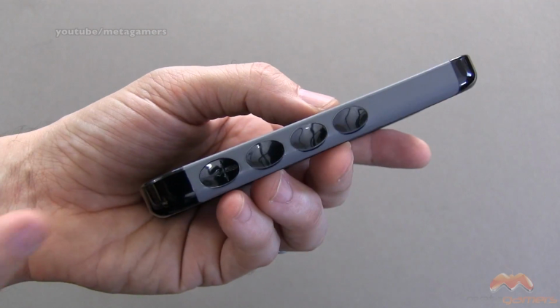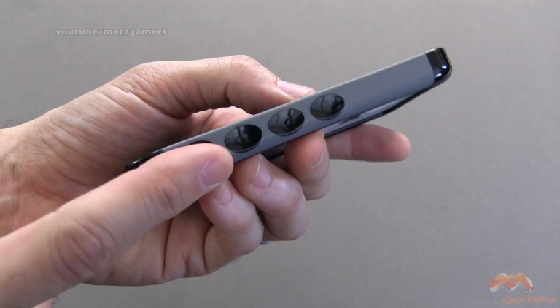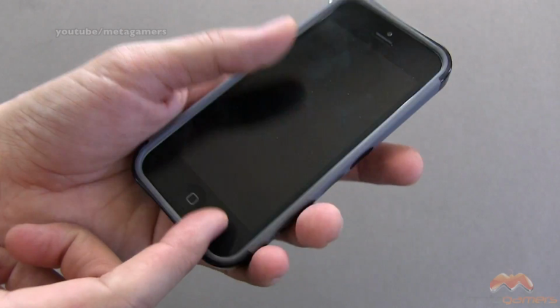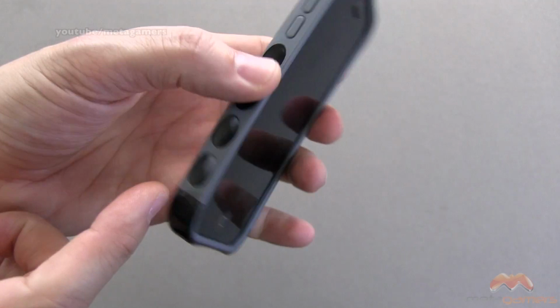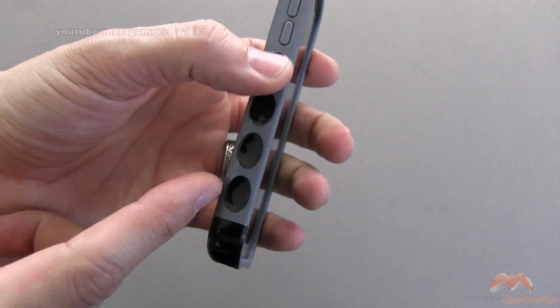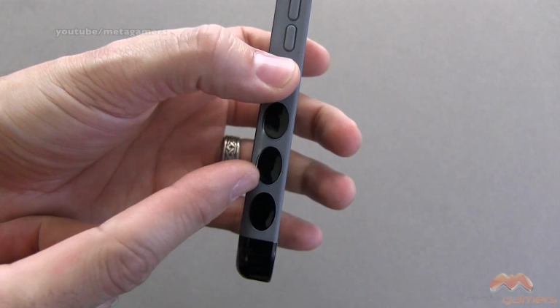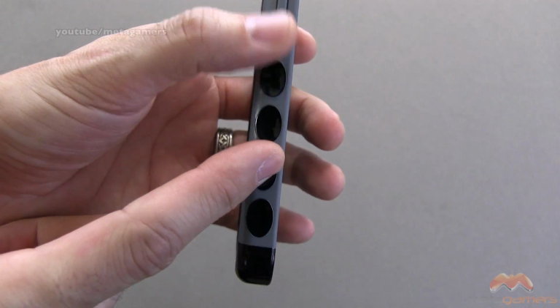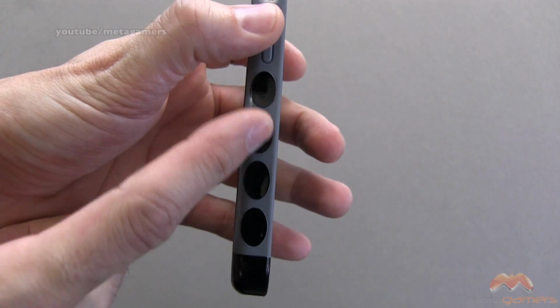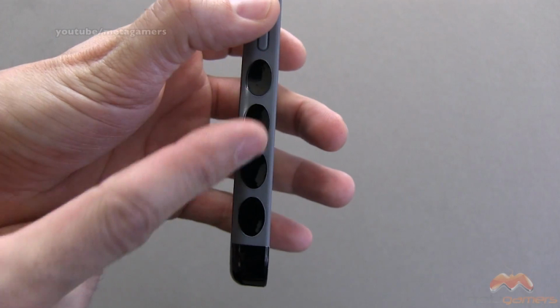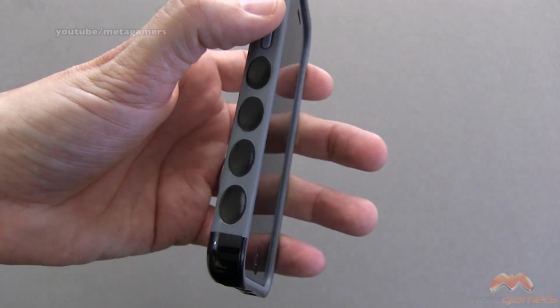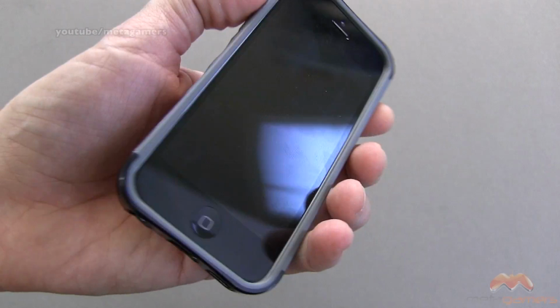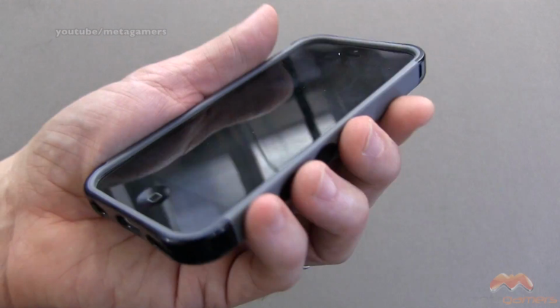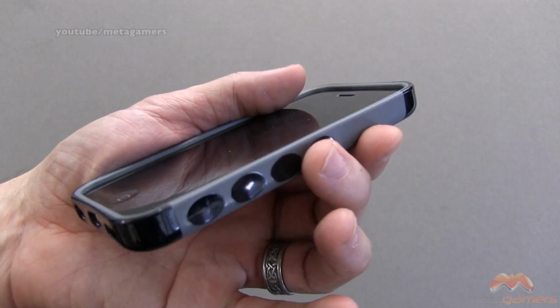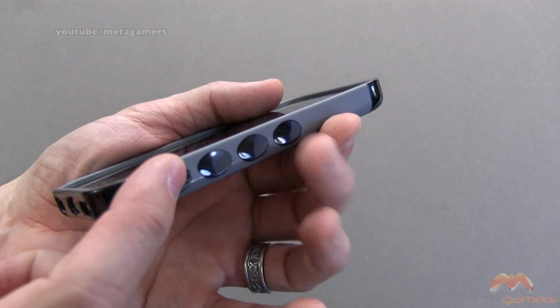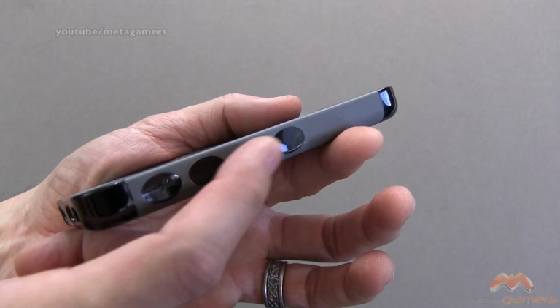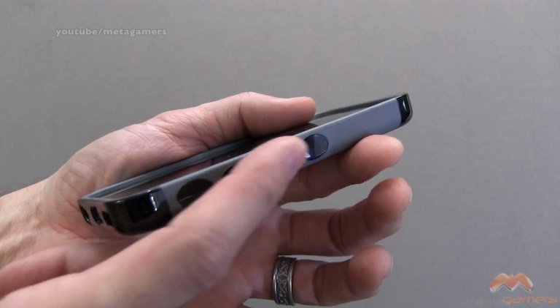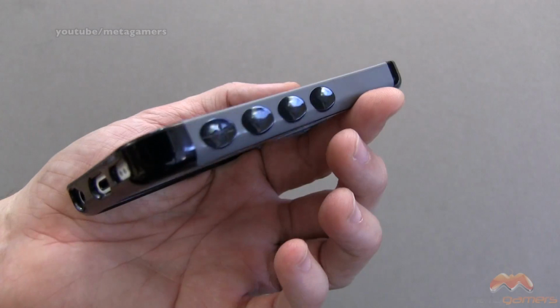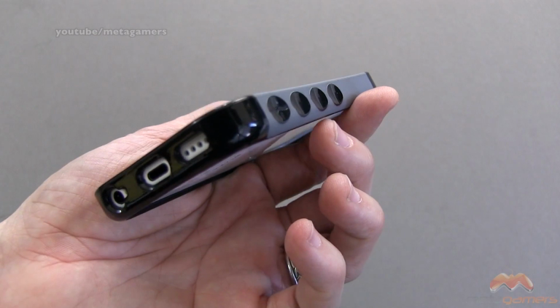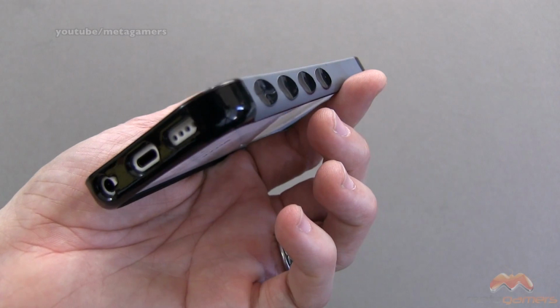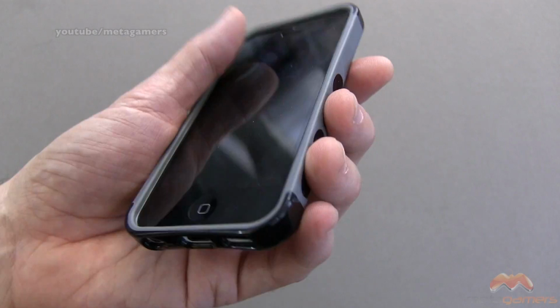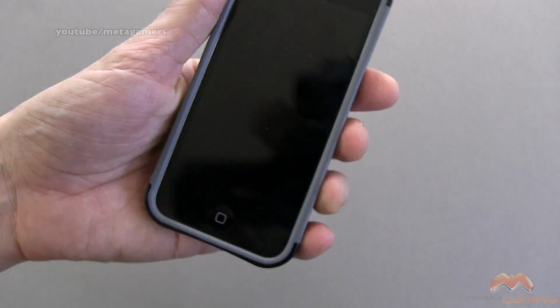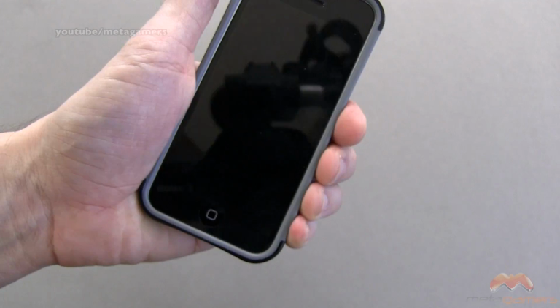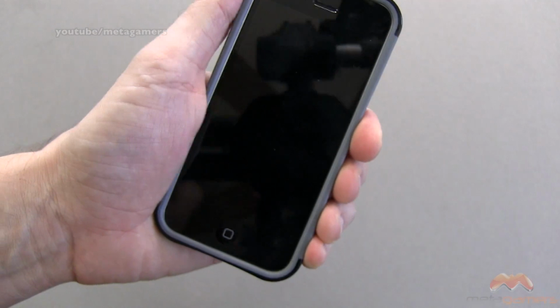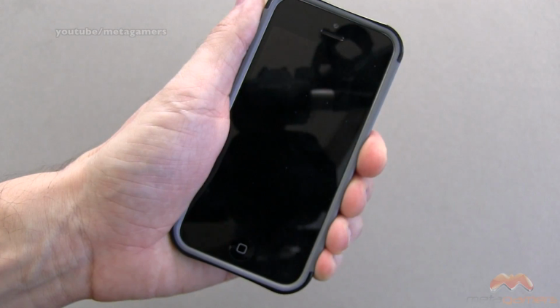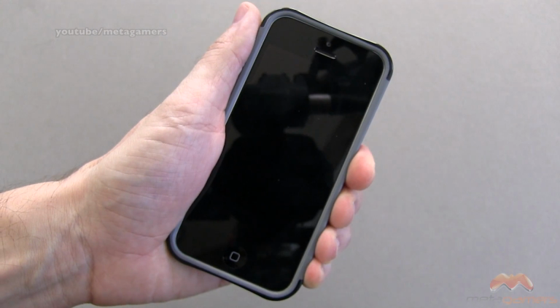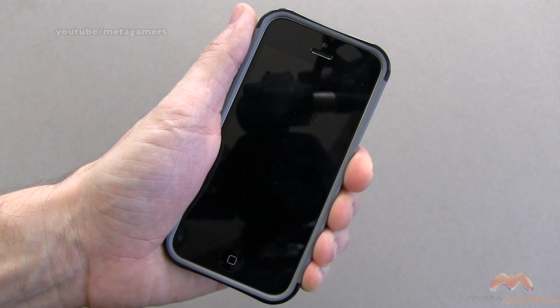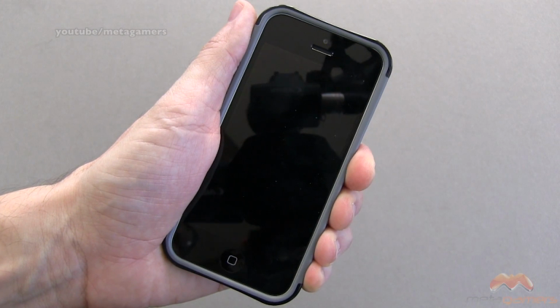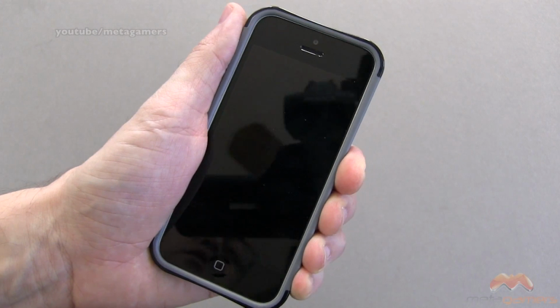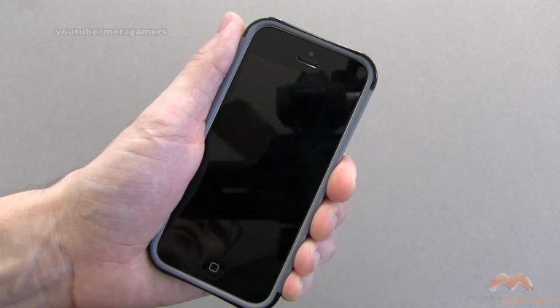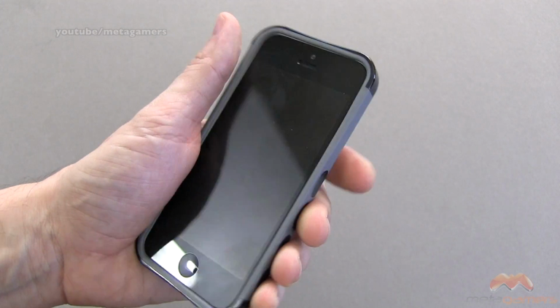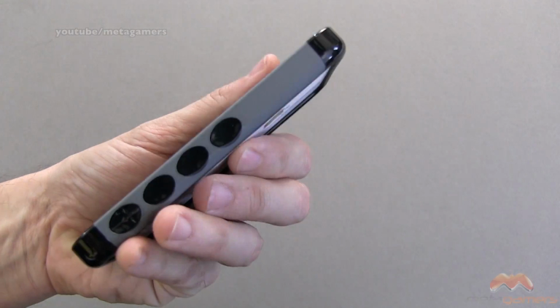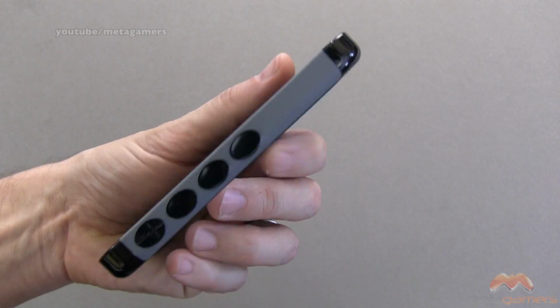Along this side and this side, this is more than just for design. This area concaves in, so it's ergonomic when you're holding it like this. It fits really, really well.